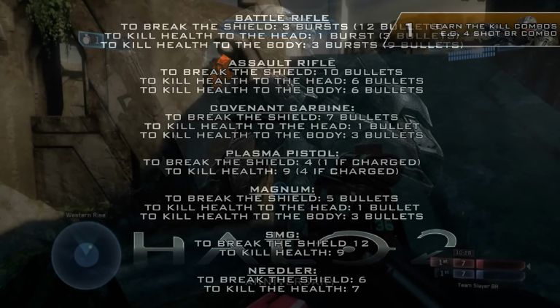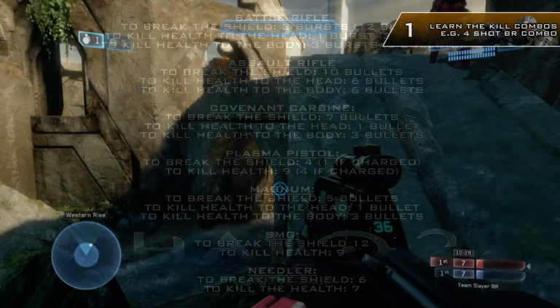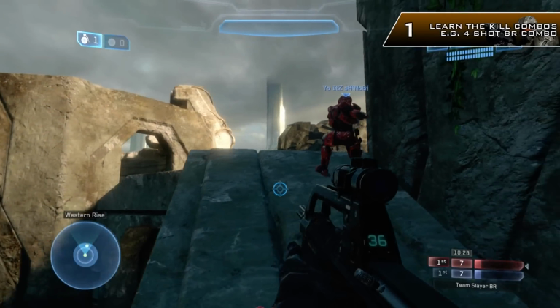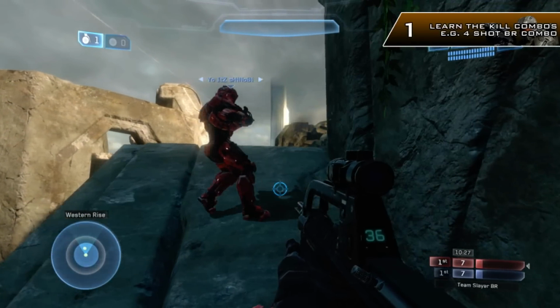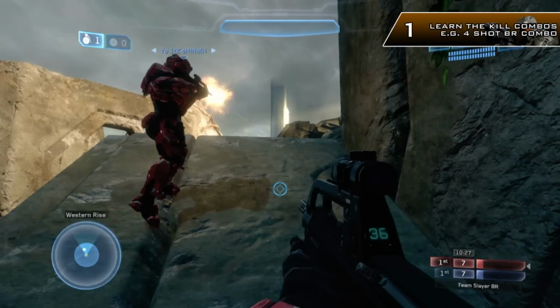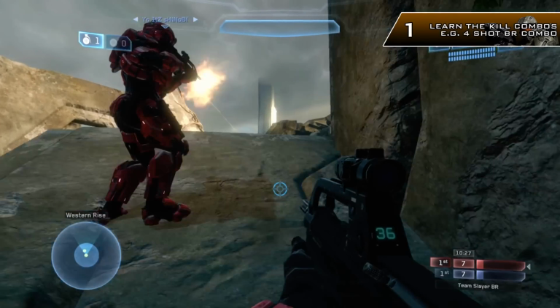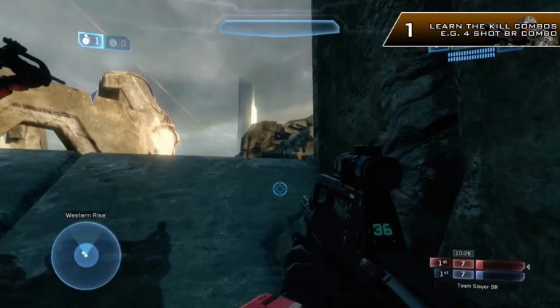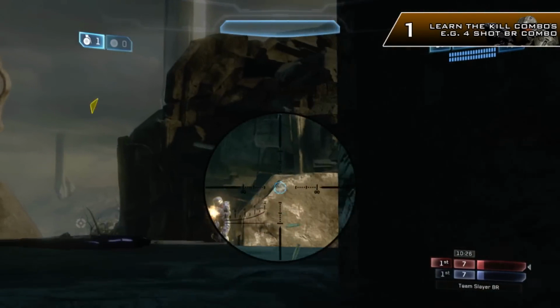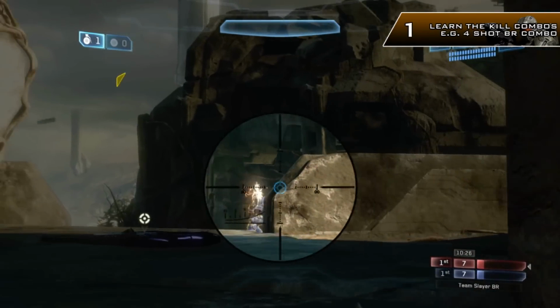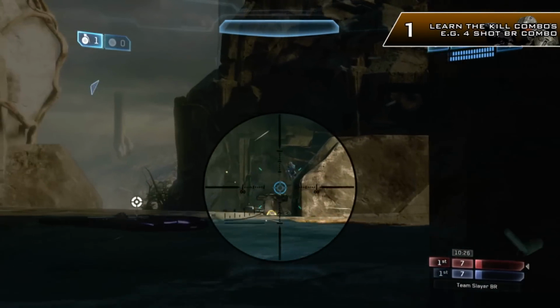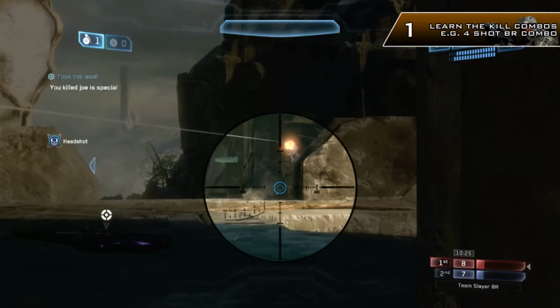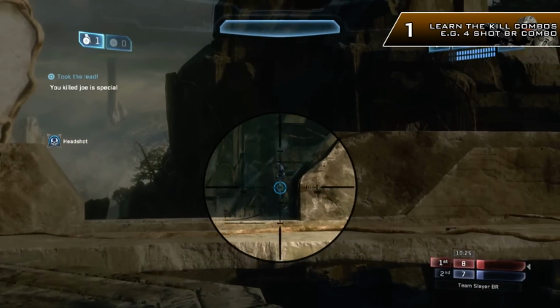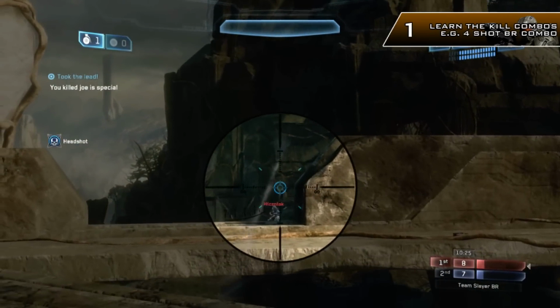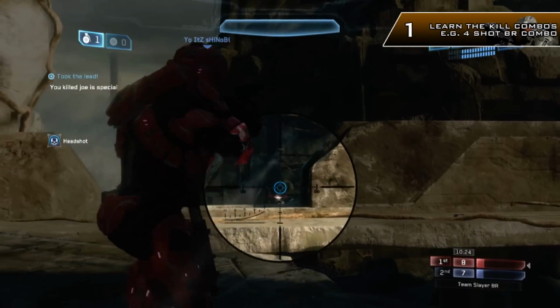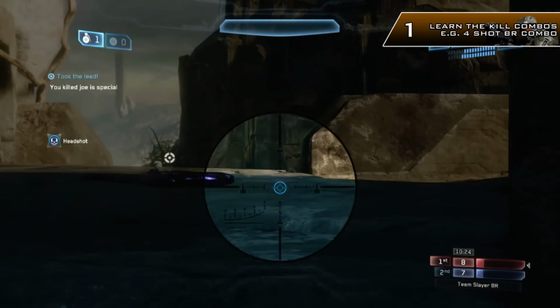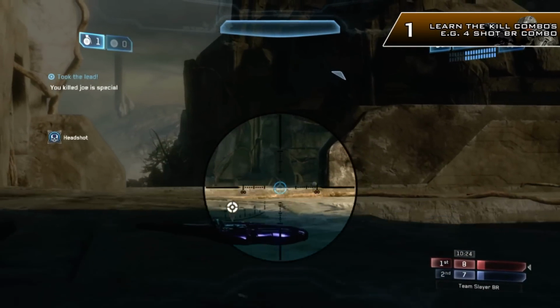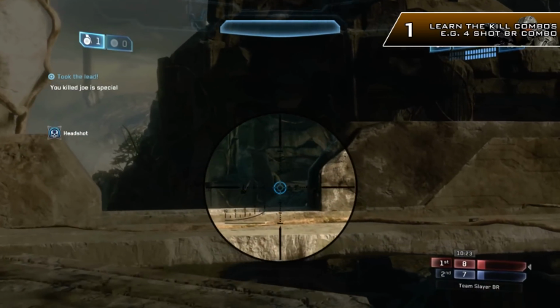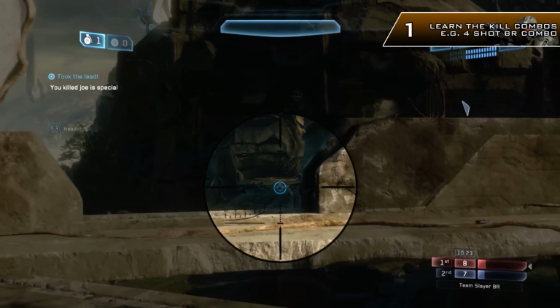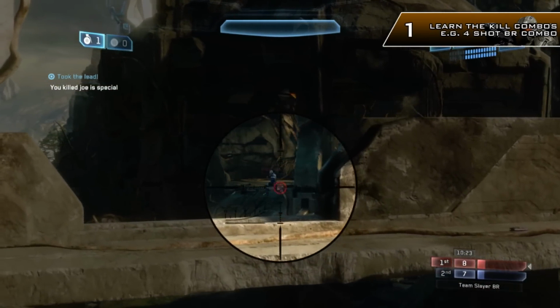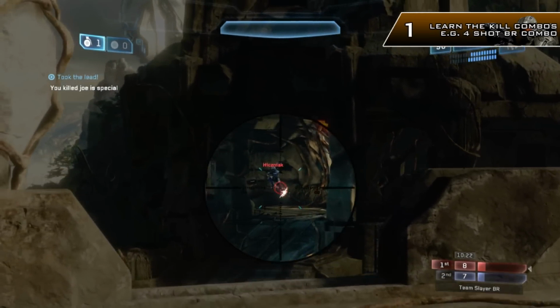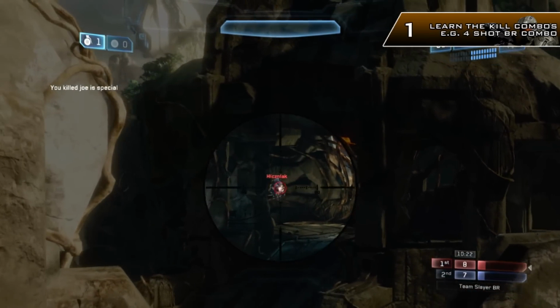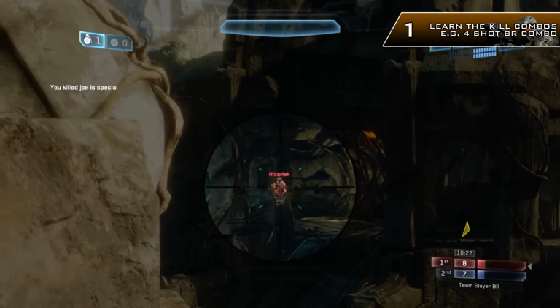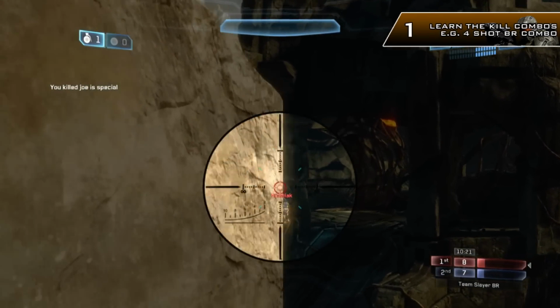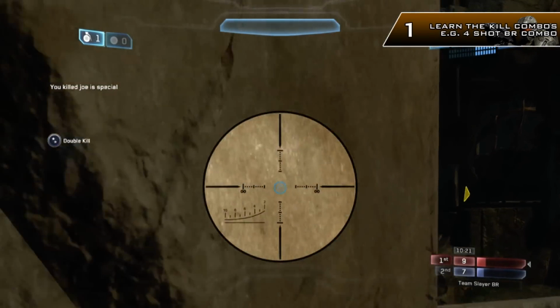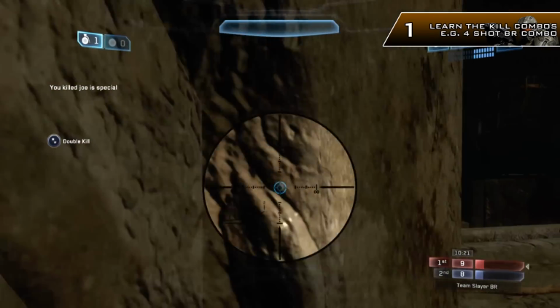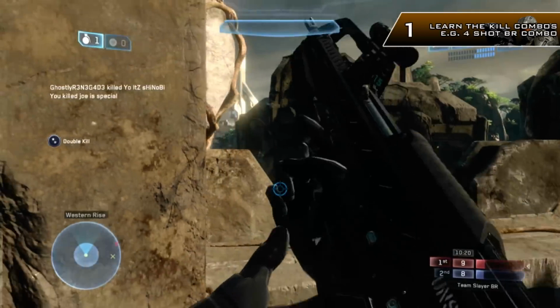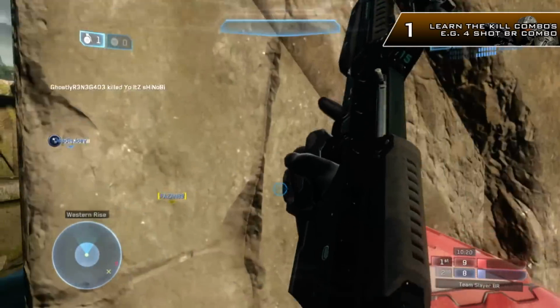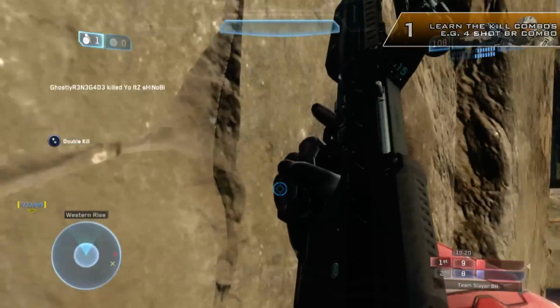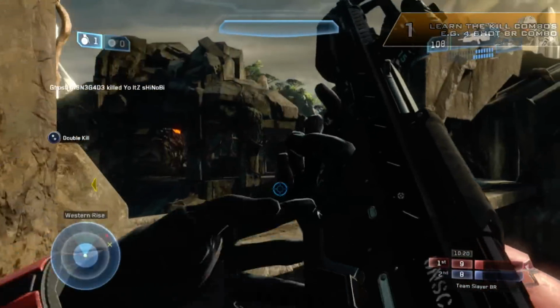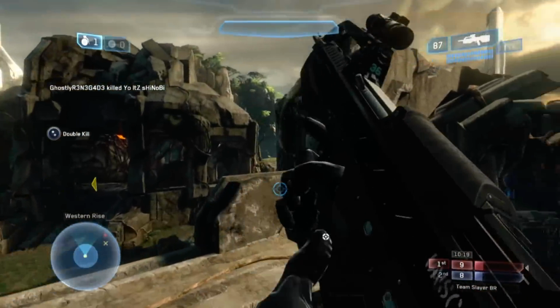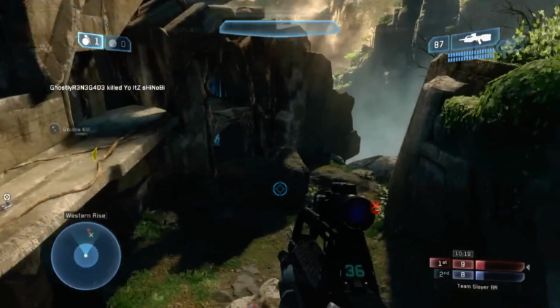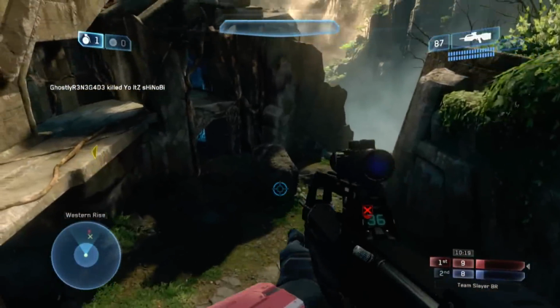For example, the most obvious one is the battle rifle. The battle rifle will take 3 shots to the chest and 1 final shot to the head for a minimum to get the kill.